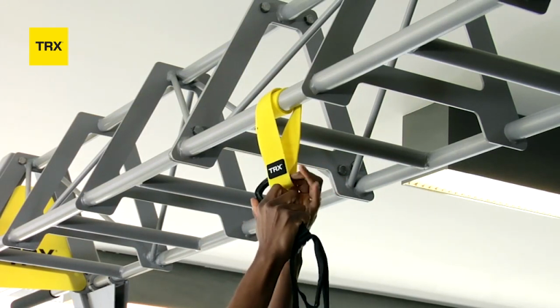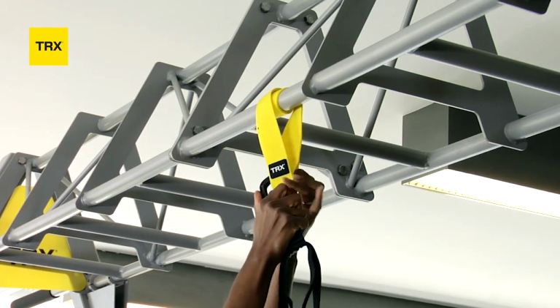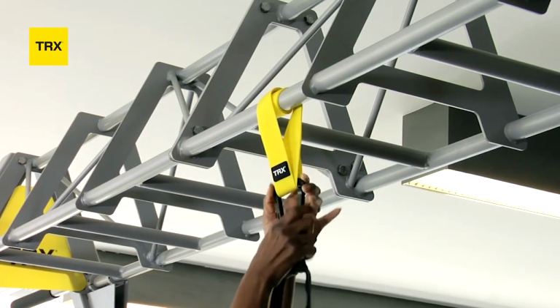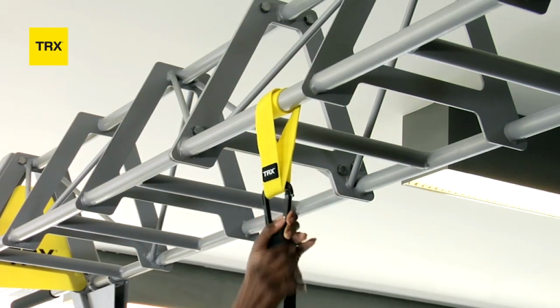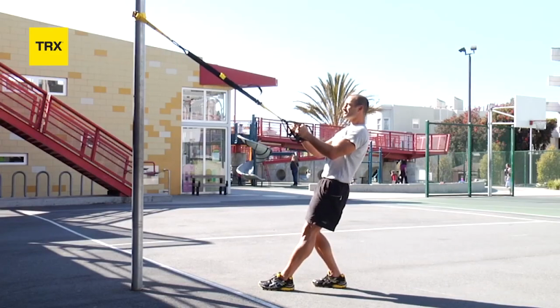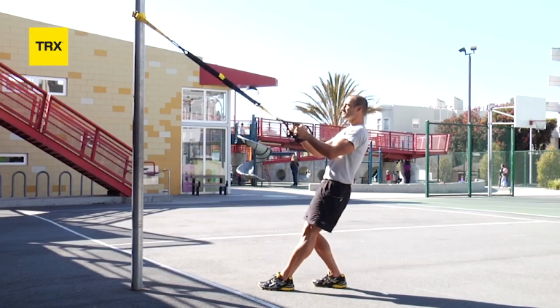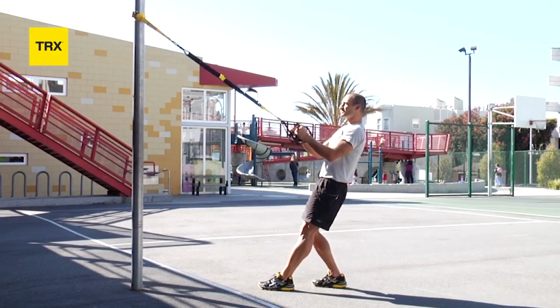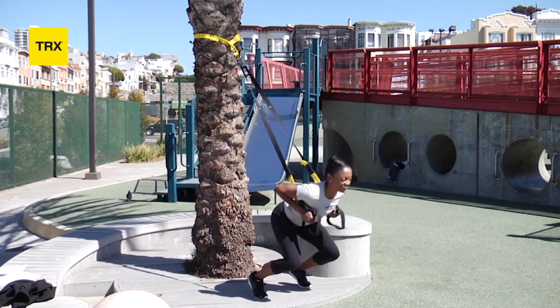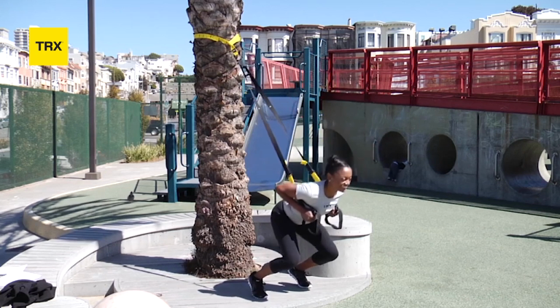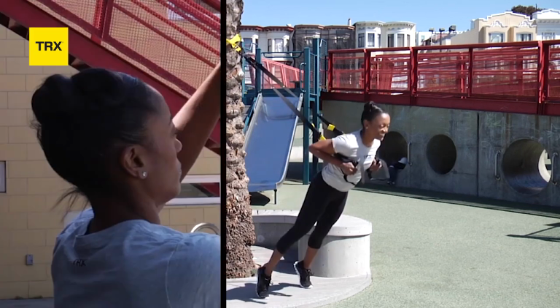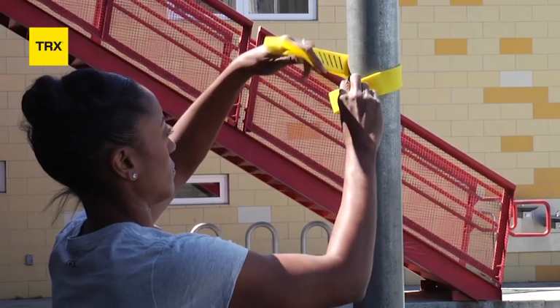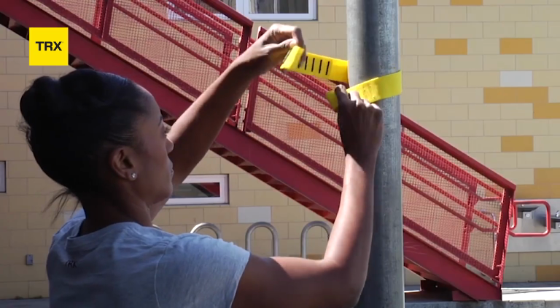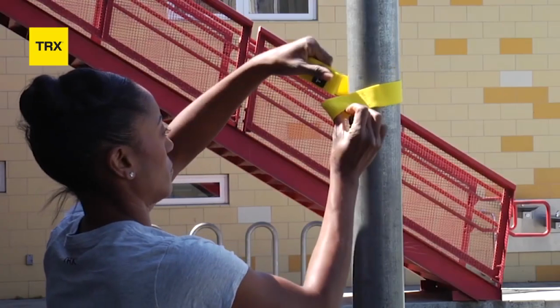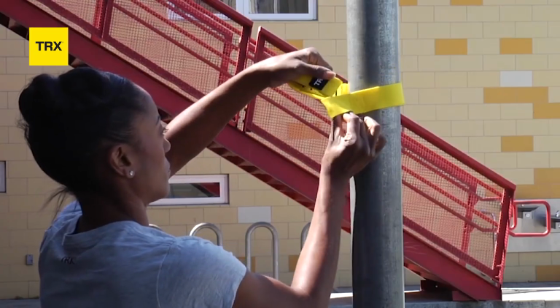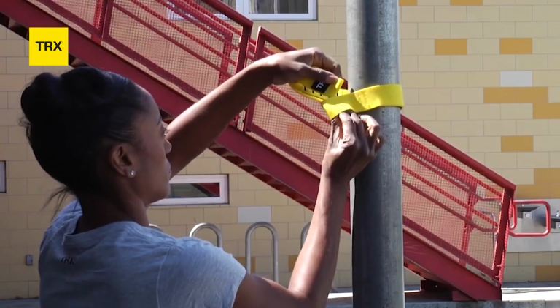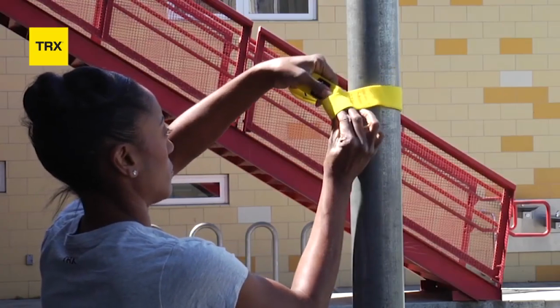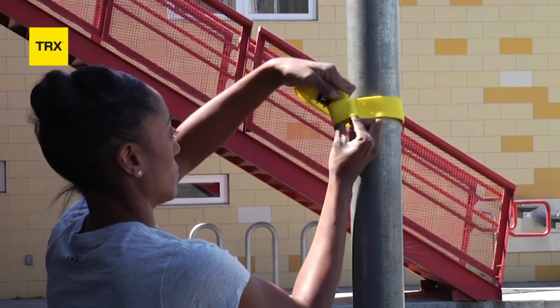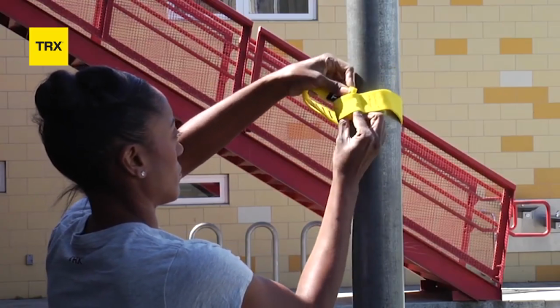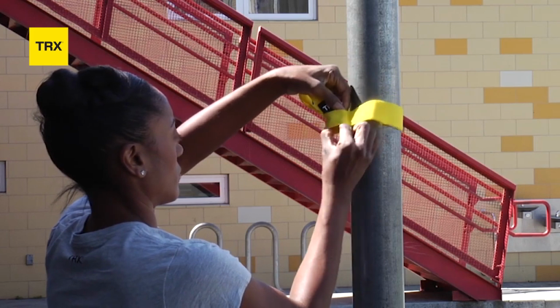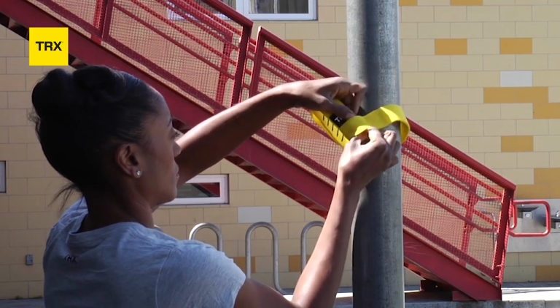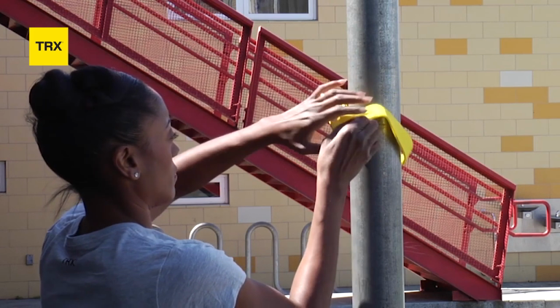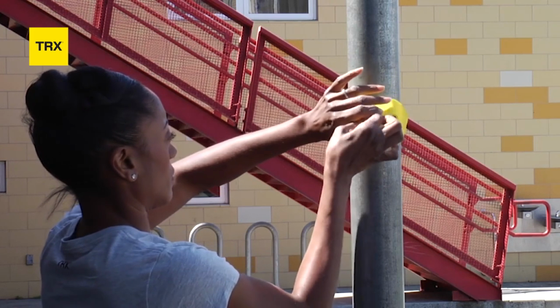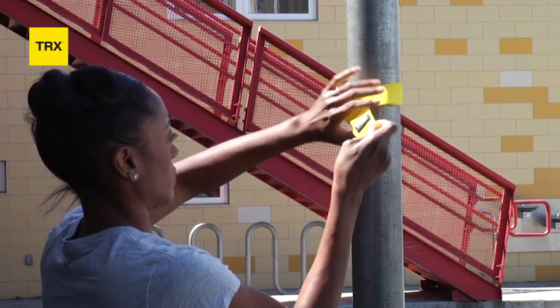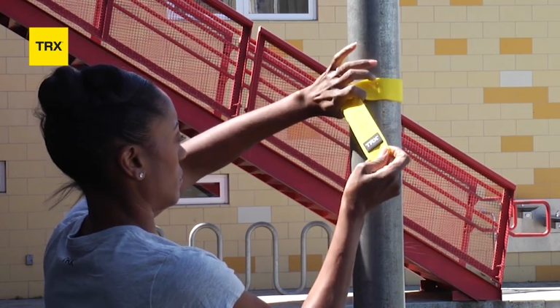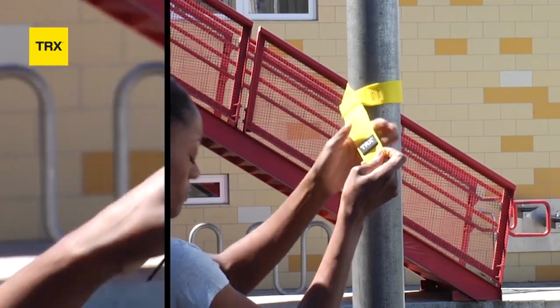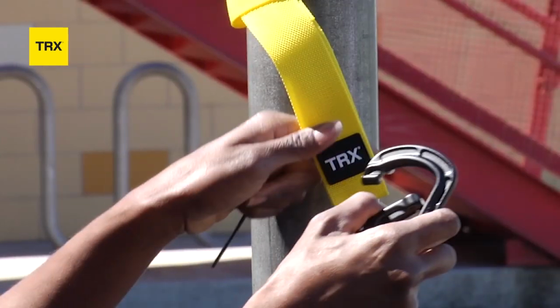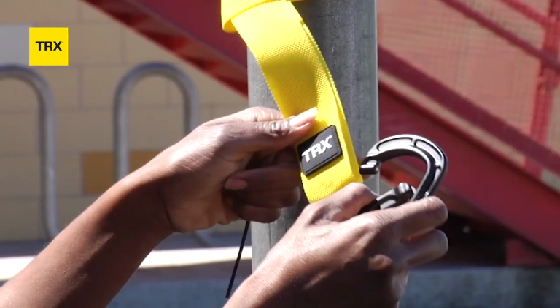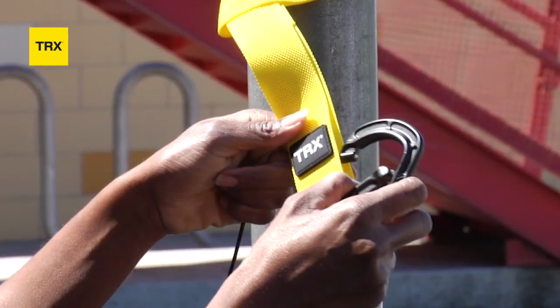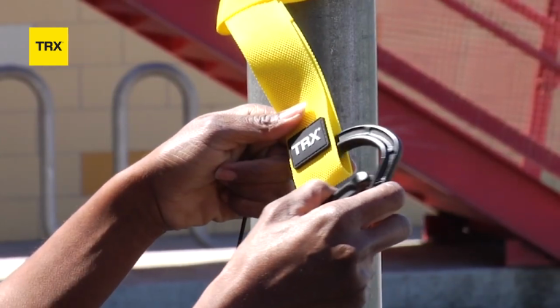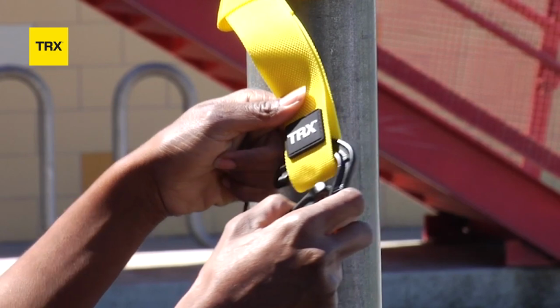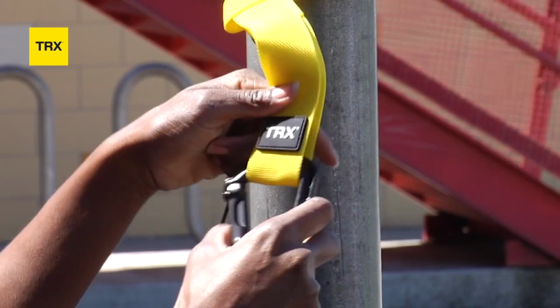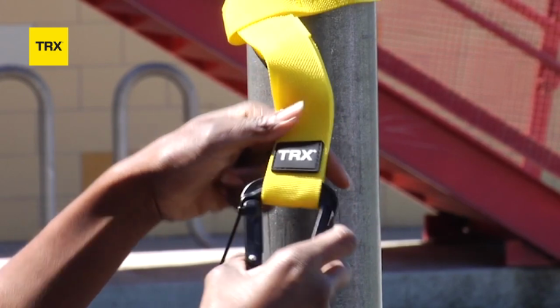For vertical anchor points using the Extender, wrap the TRX Extender around a sturdy vertical anchor point. Next, pass the TRX Extender's long anchoring loop through the short loop. Then pull on the long end to cinch the TRX Extender. And now you're ready to start training.